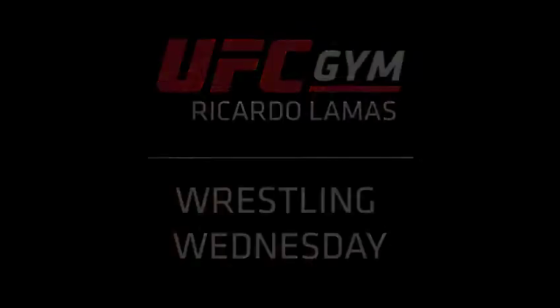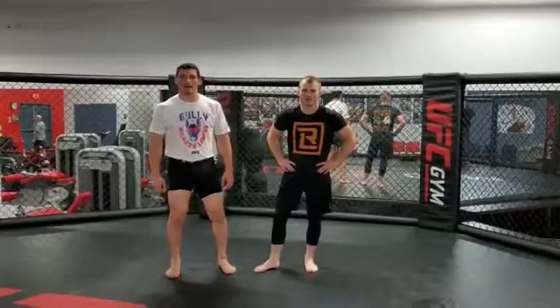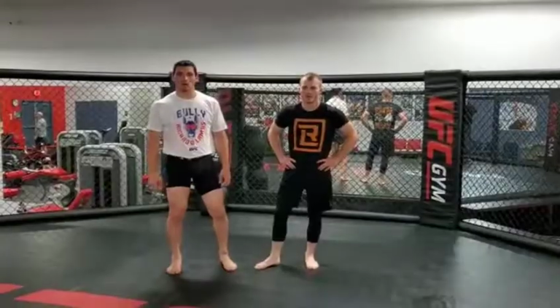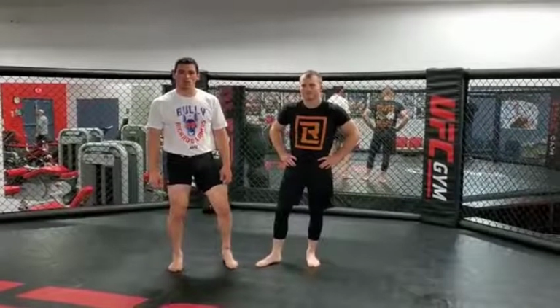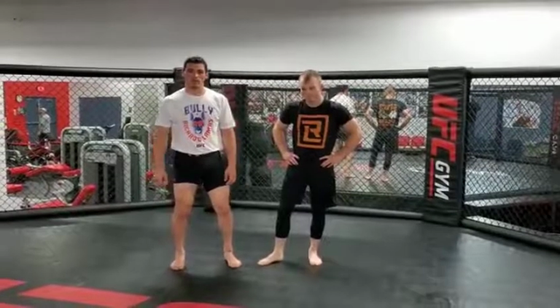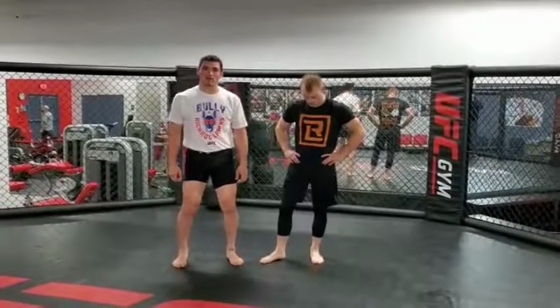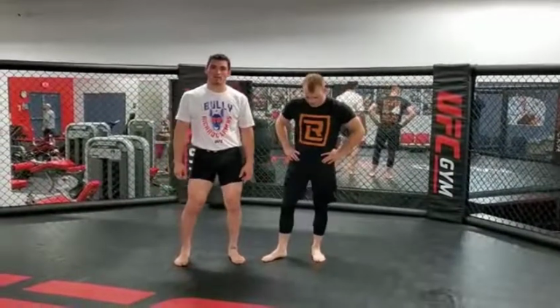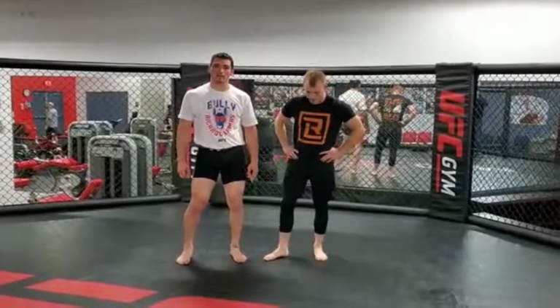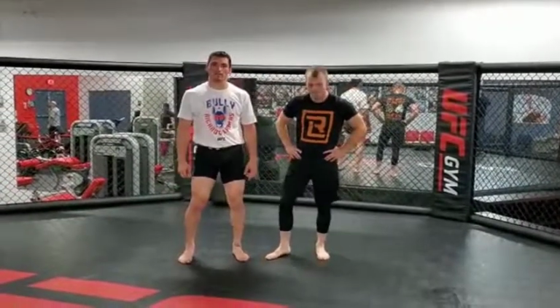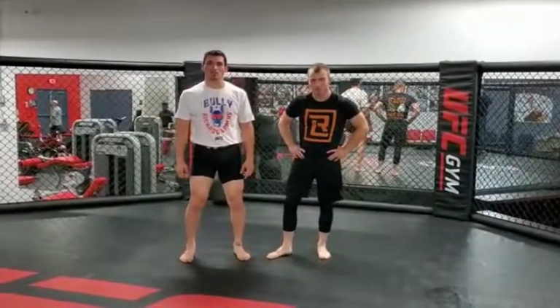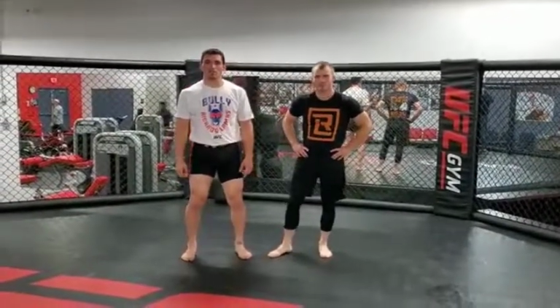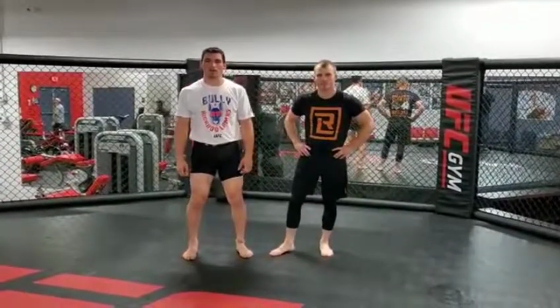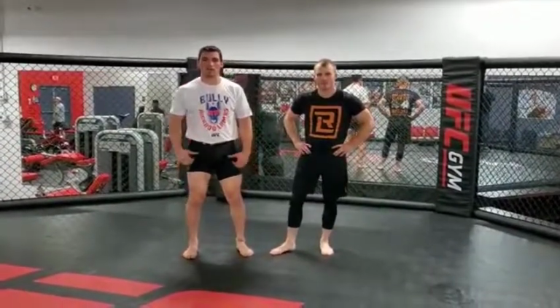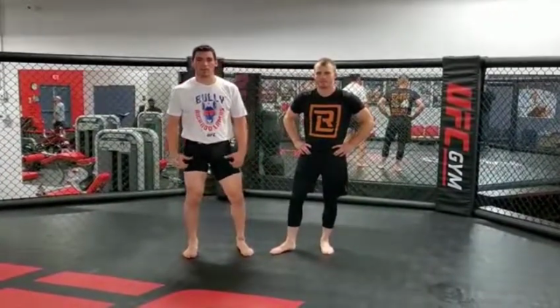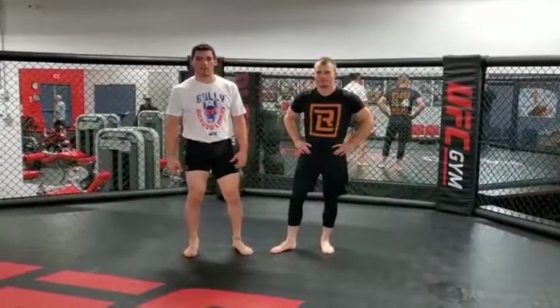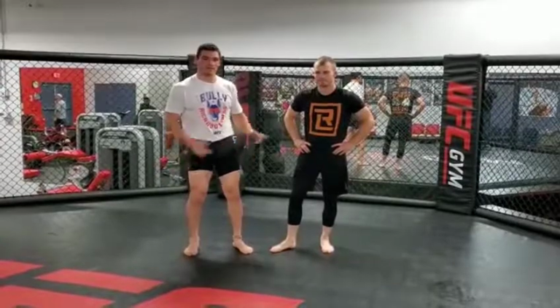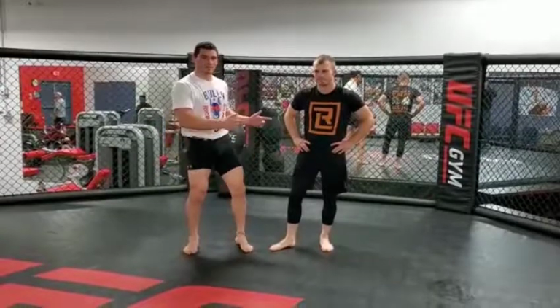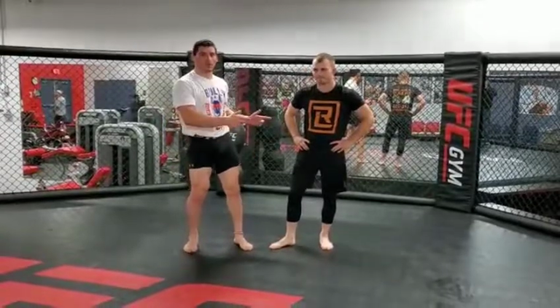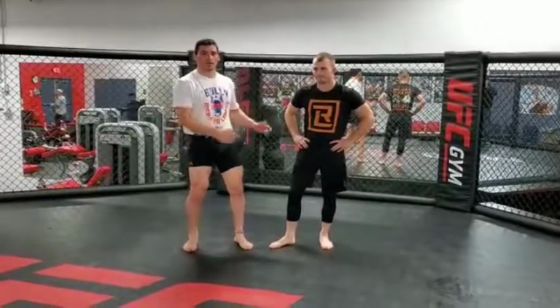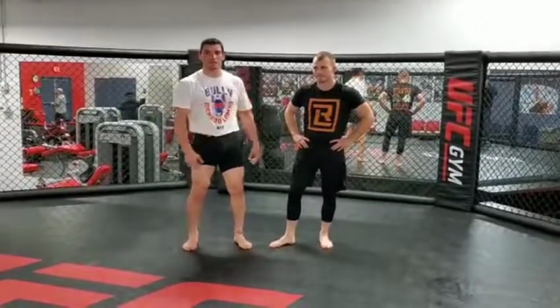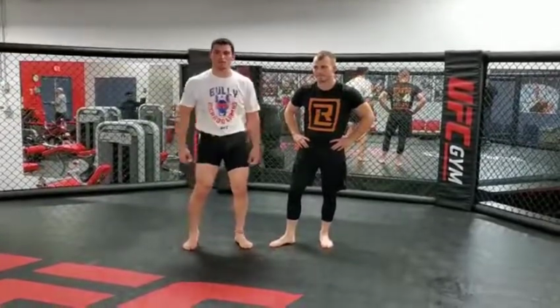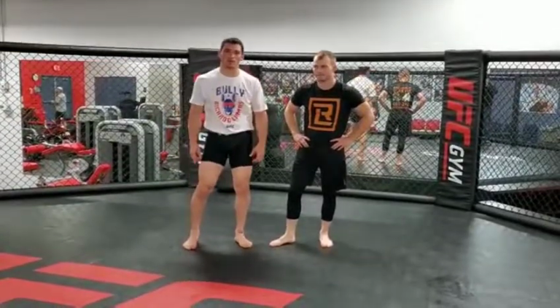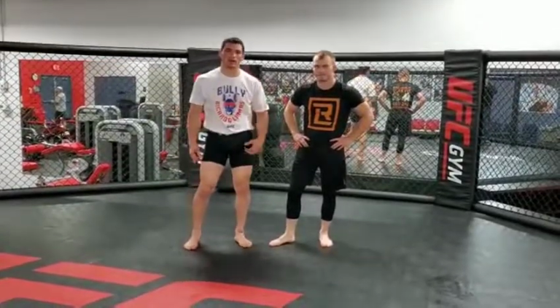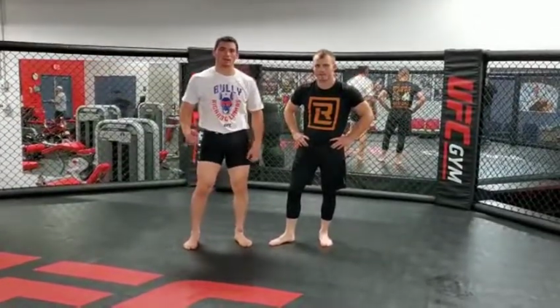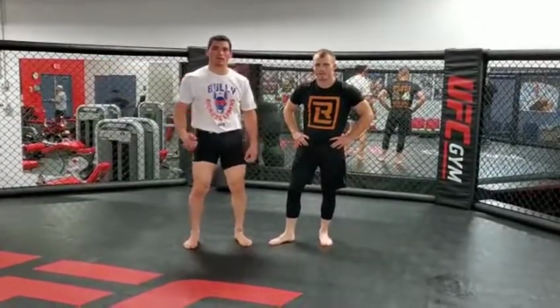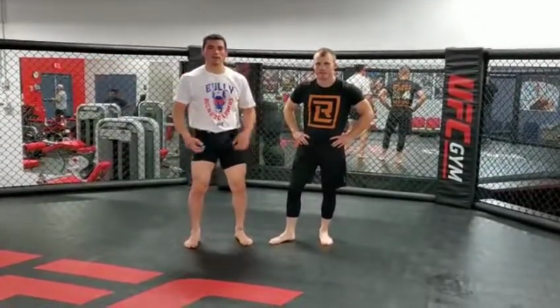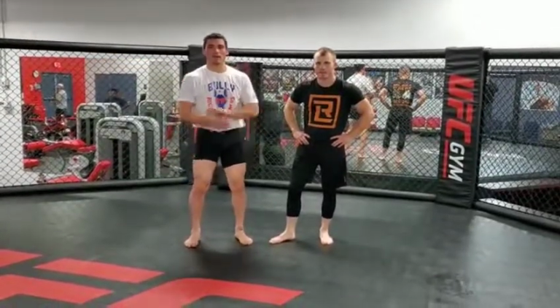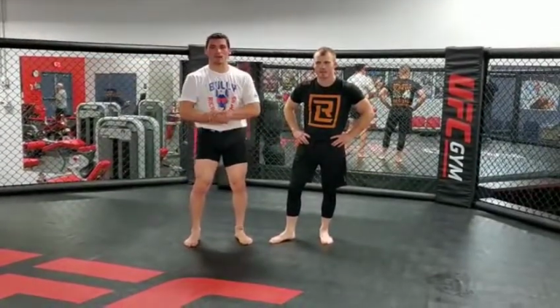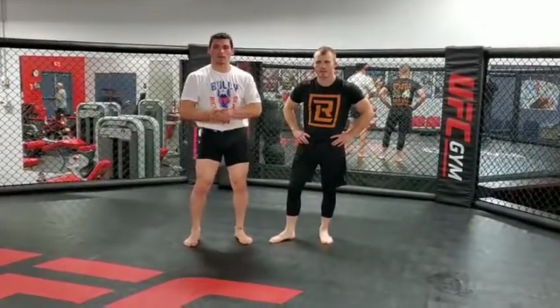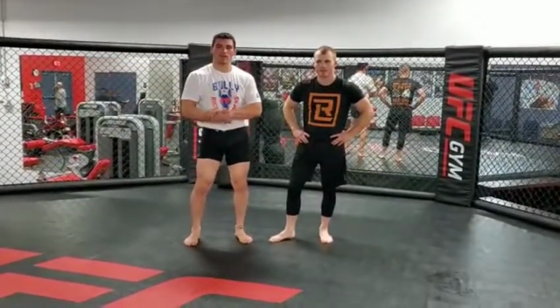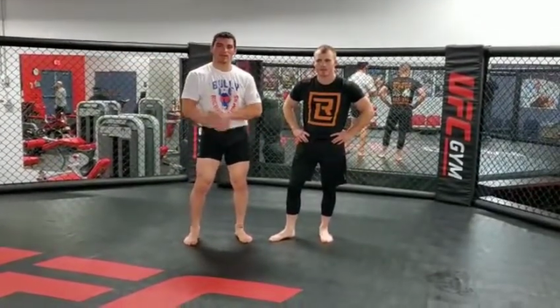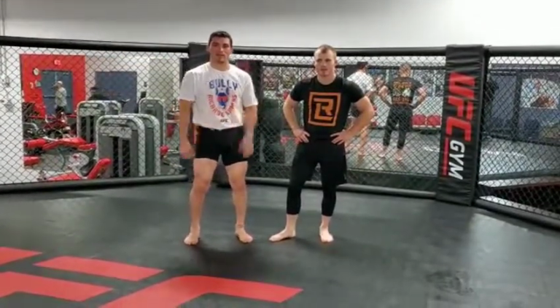Hey guys, welcome to Wrestling Wednesdays at UFC Gym Naperville. I'm Dan Balderas, this is Tim Novarini, and today we're showing the underhook to headlock, pinch headlock.